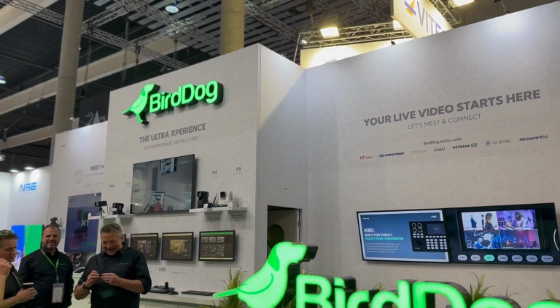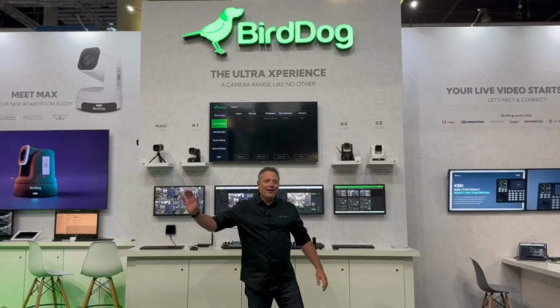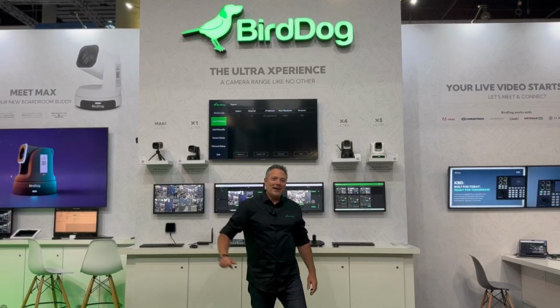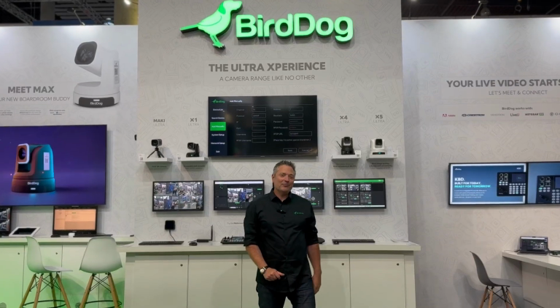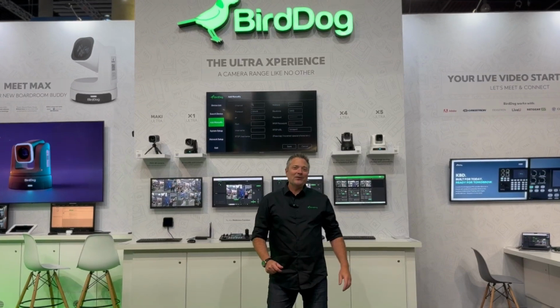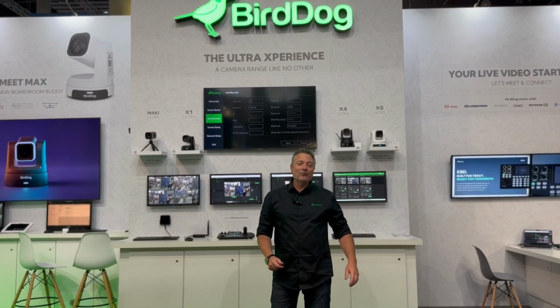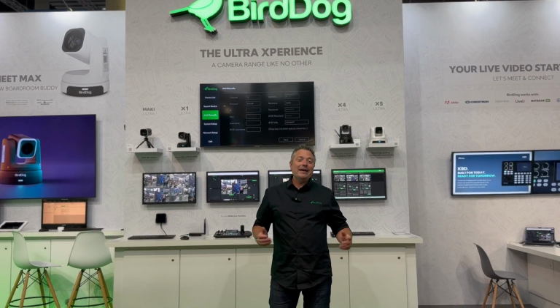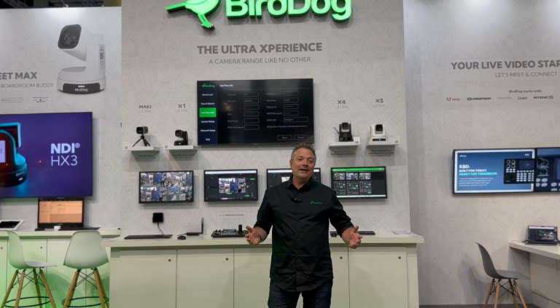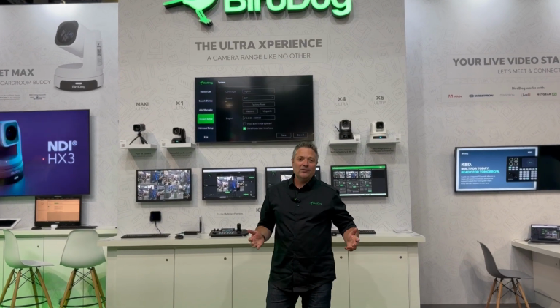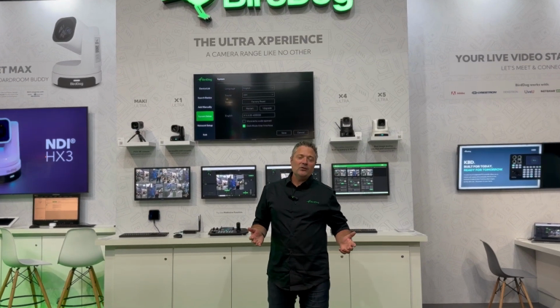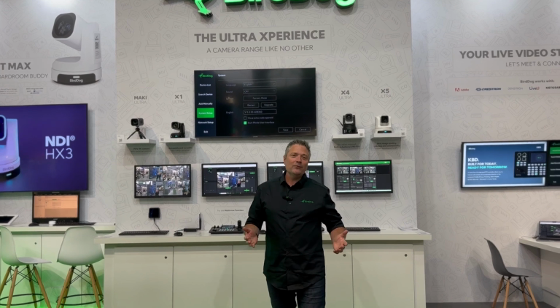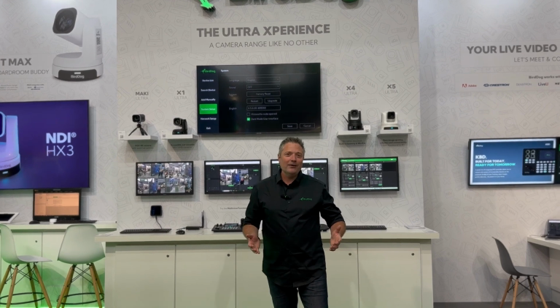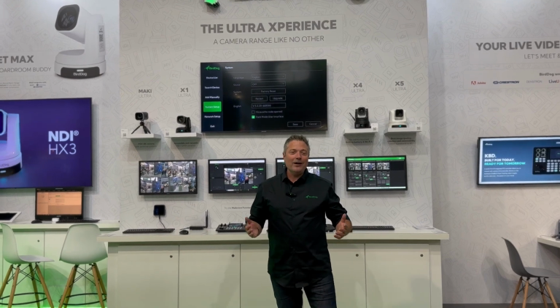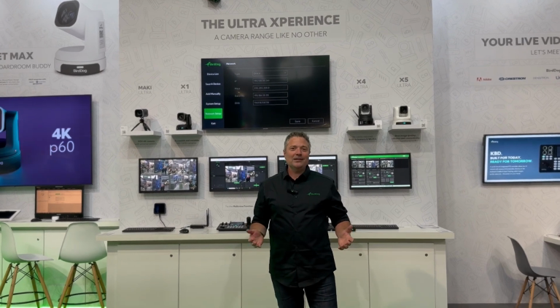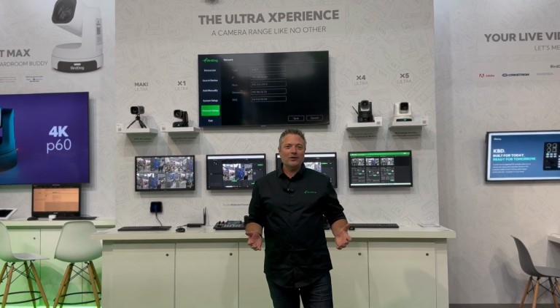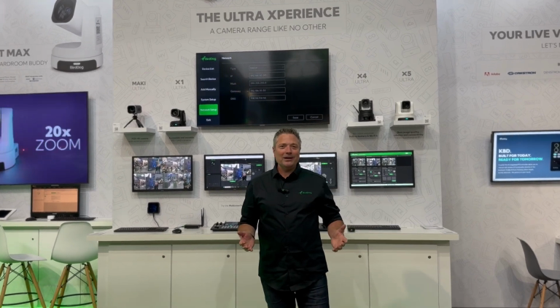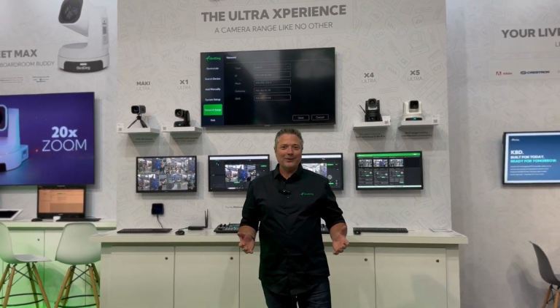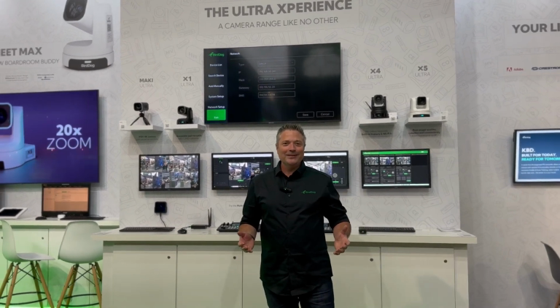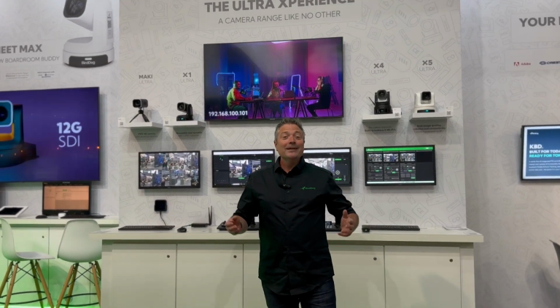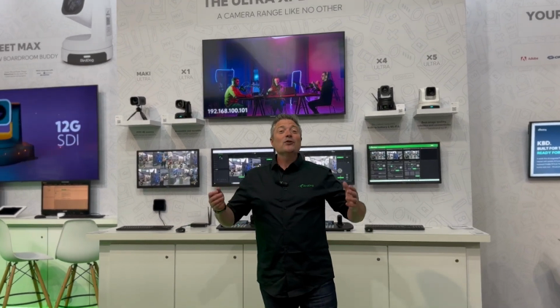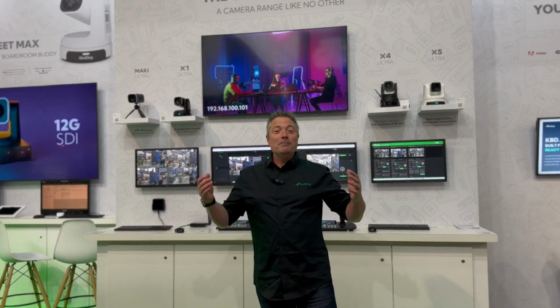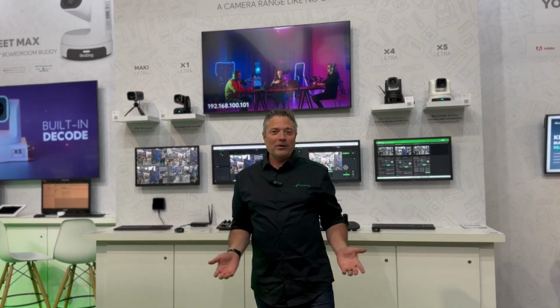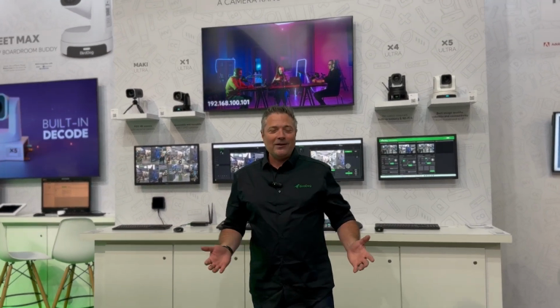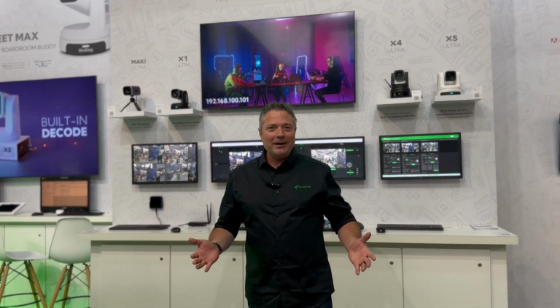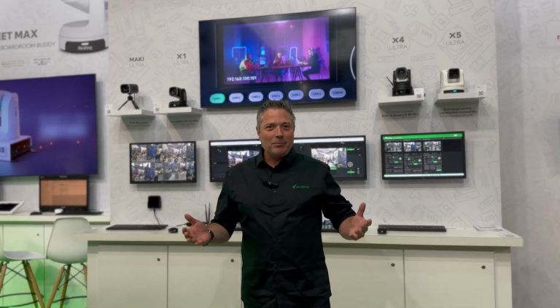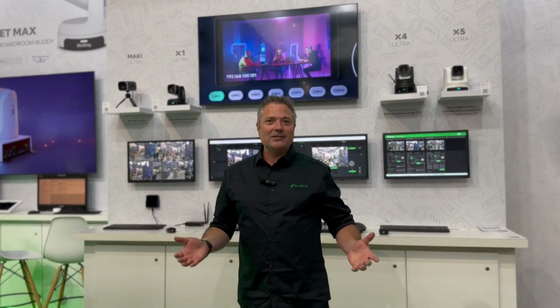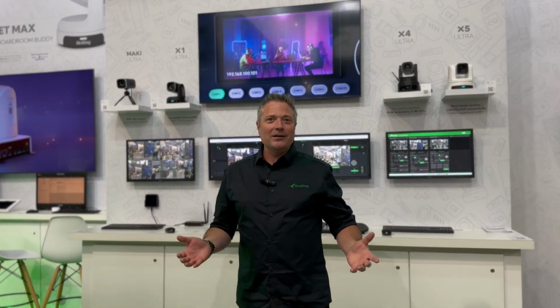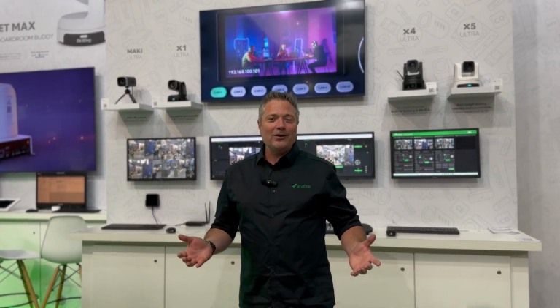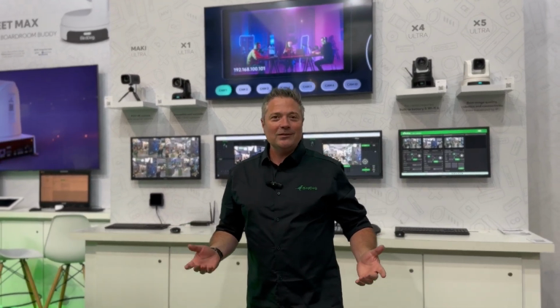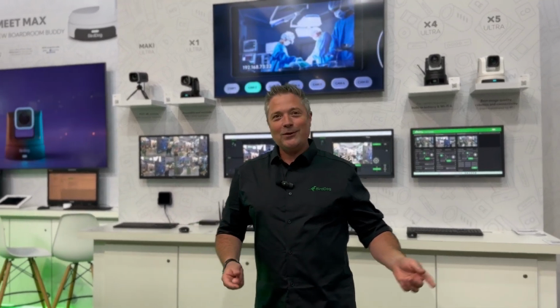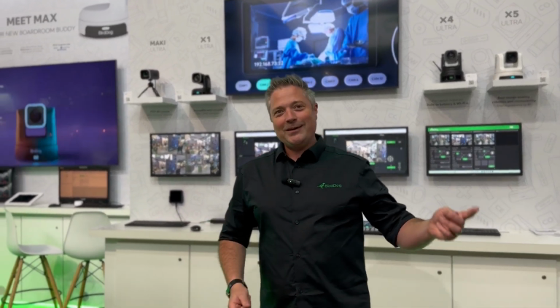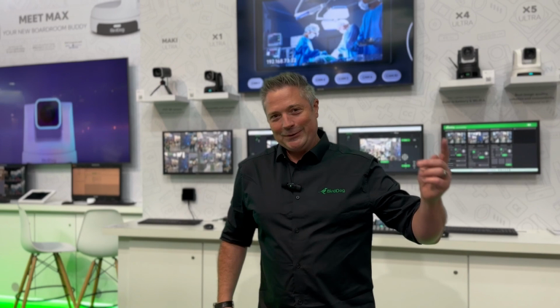Hi, I'm Dan from BirdDog and we're here at the 2025 ISE show in Barcelona. I couldn't be more excited about the products that we're going to show you, so let's go take a look.